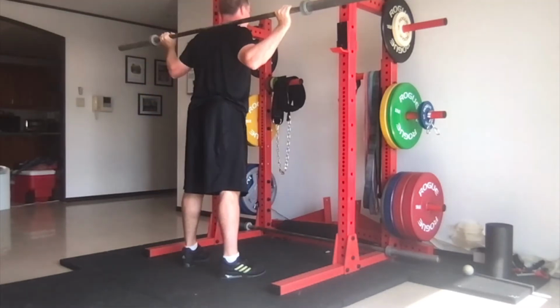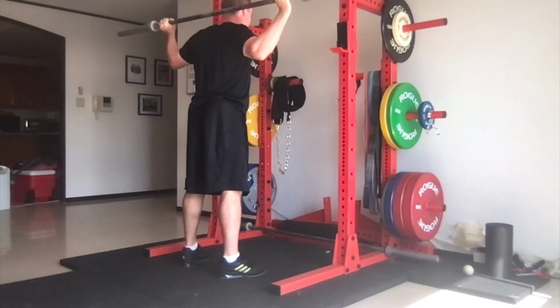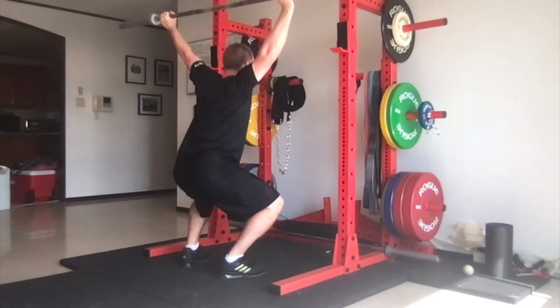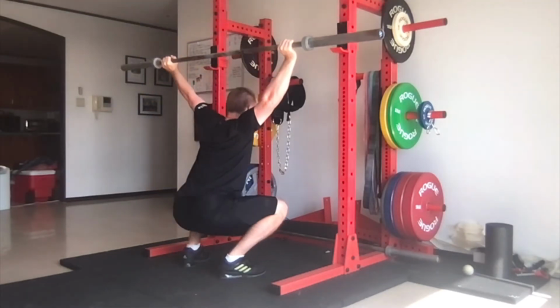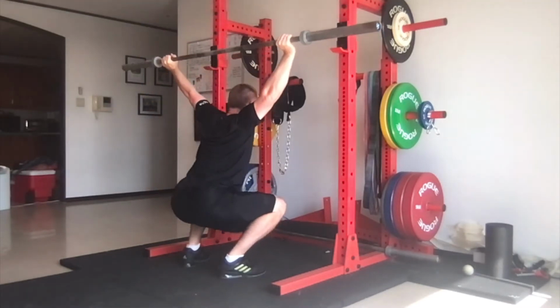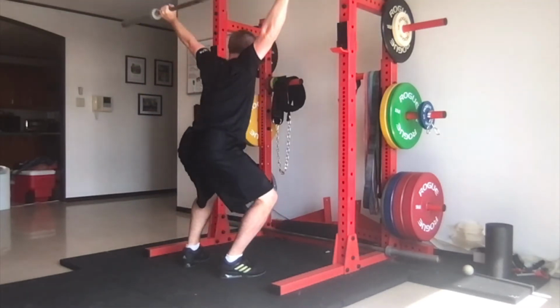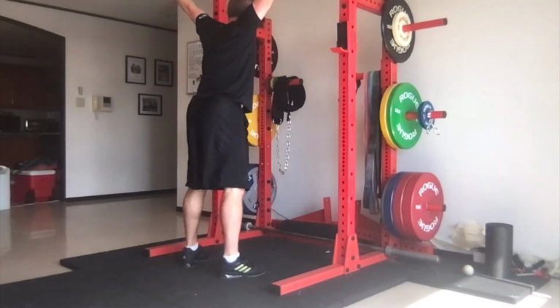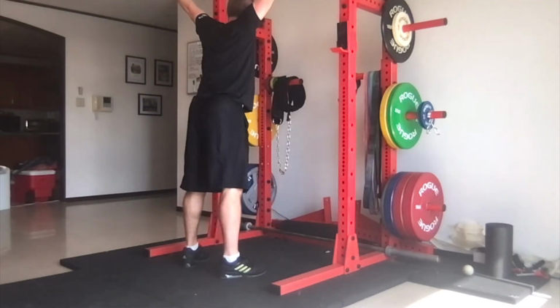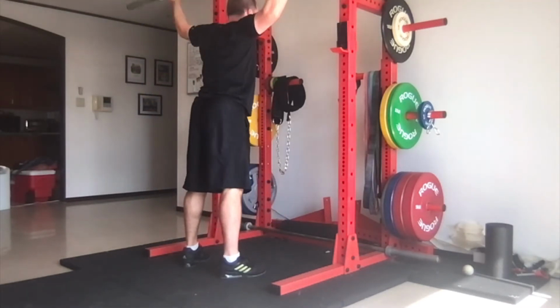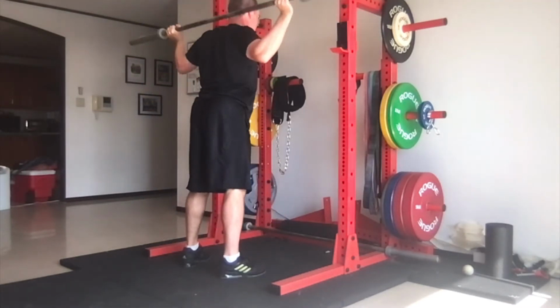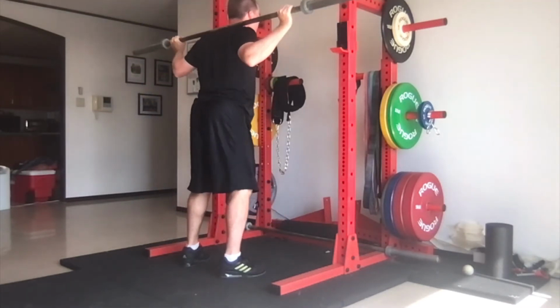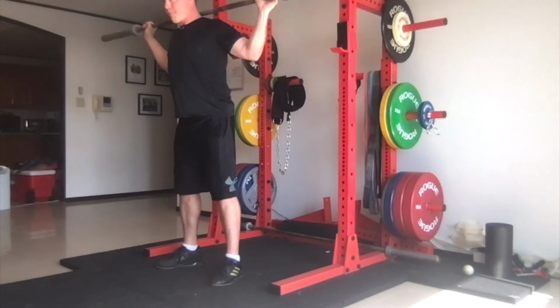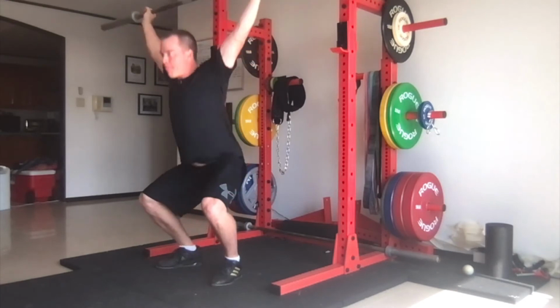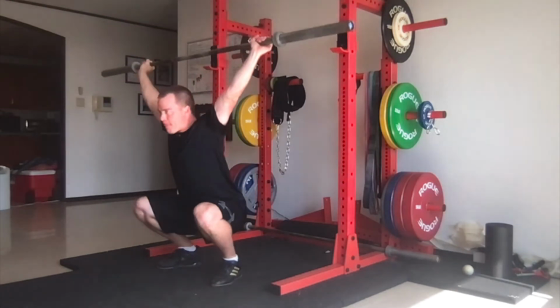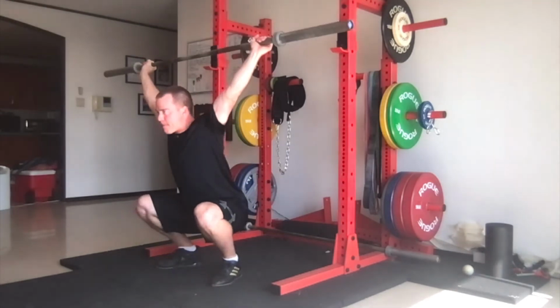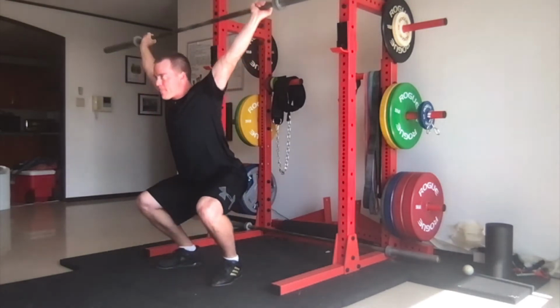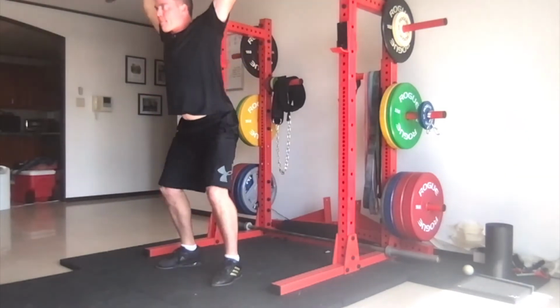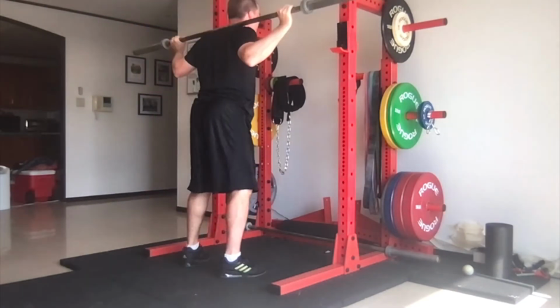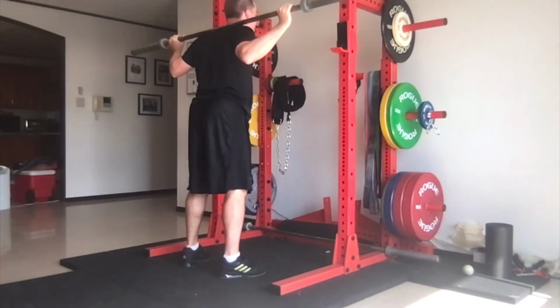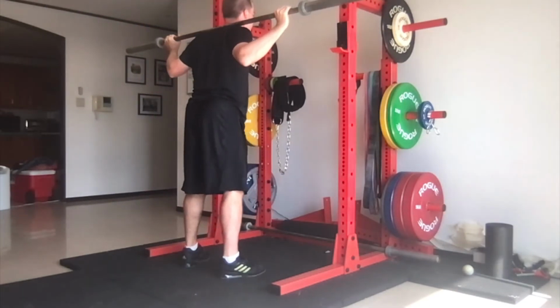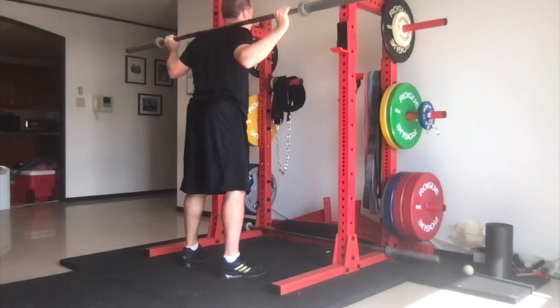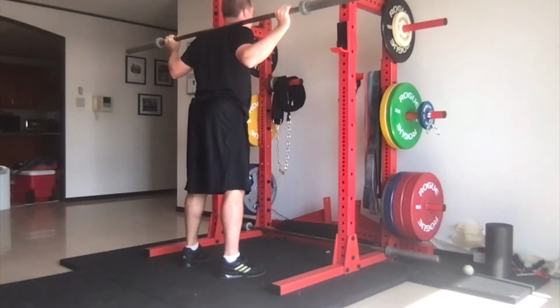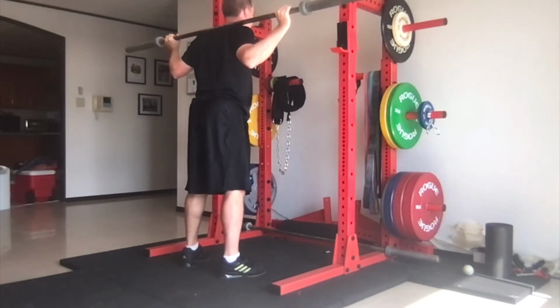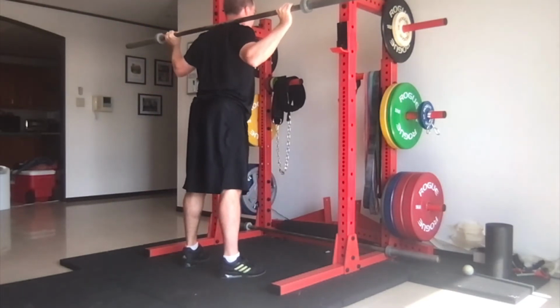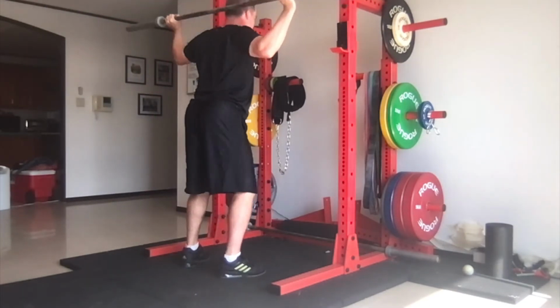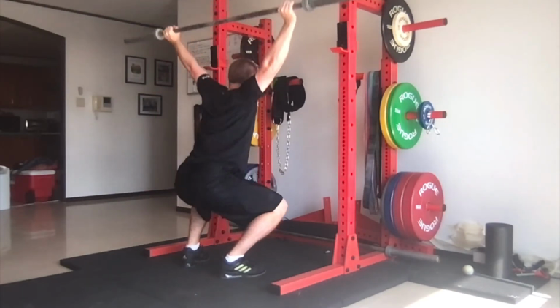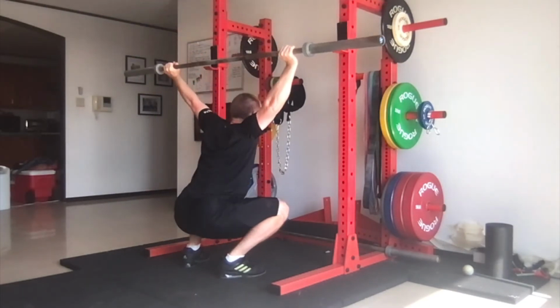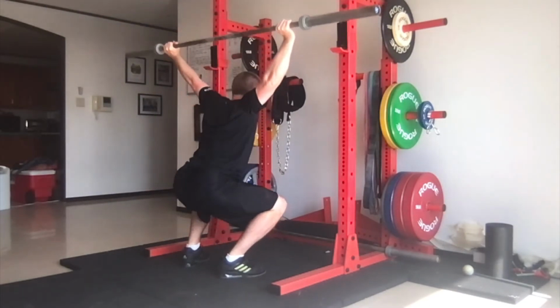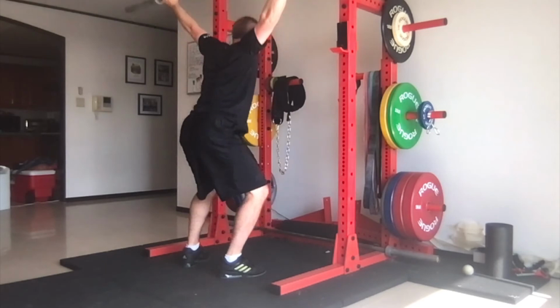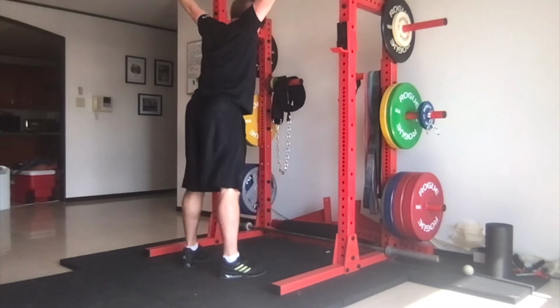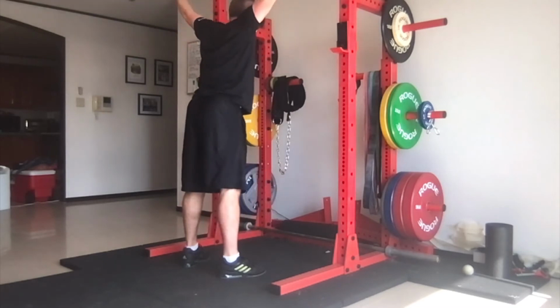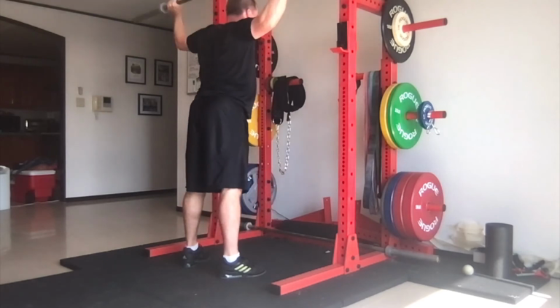This exercise can be performed in front of the rack or facing away from the rack, depending on whether you're planning on dropping the weight in front of you or re-racking the bar on your shoulders.